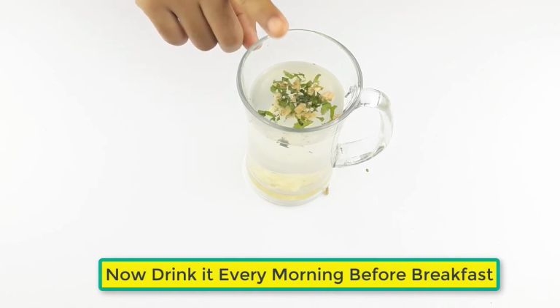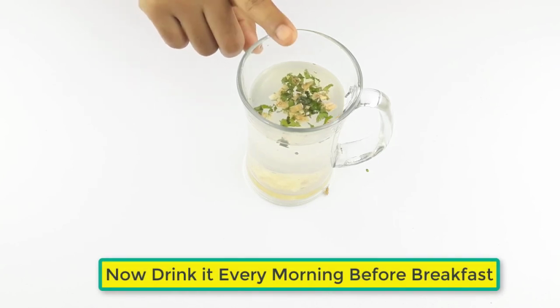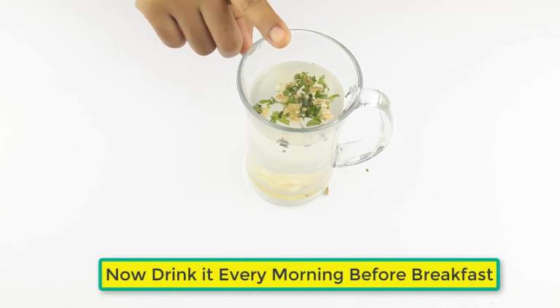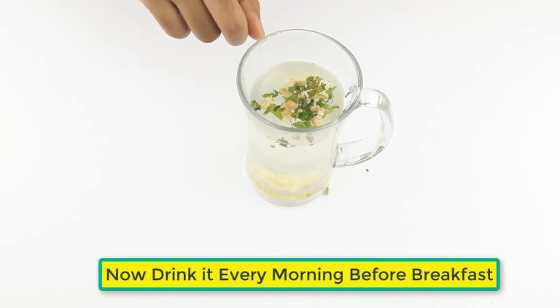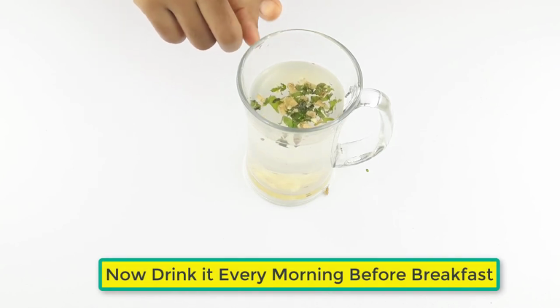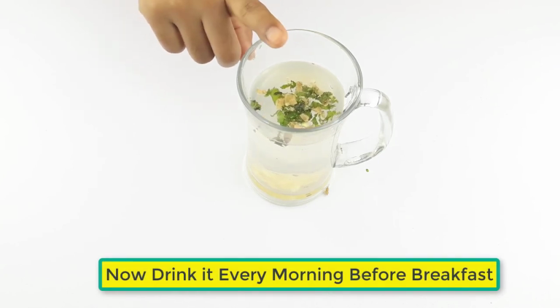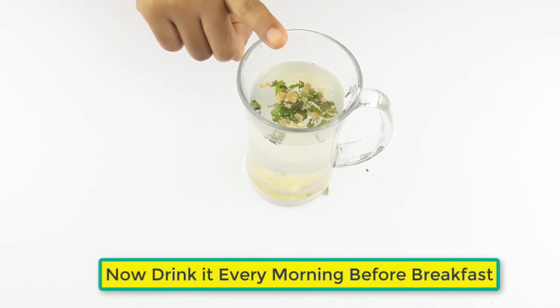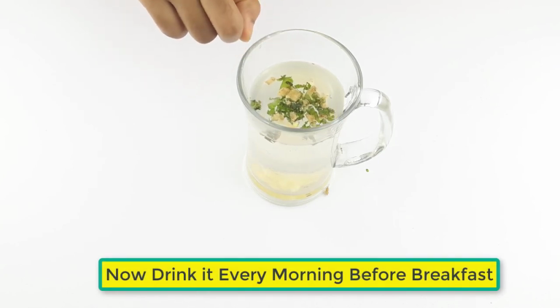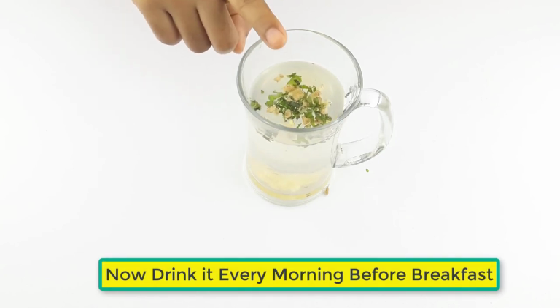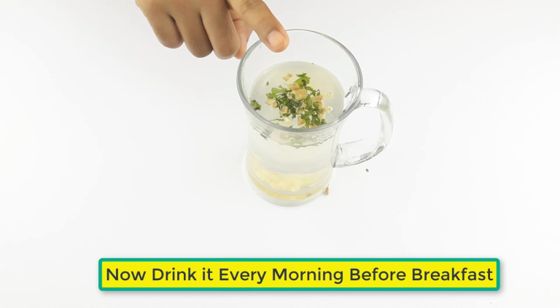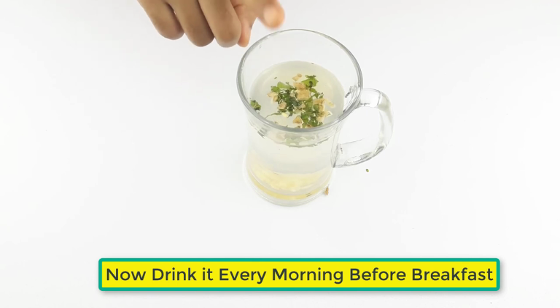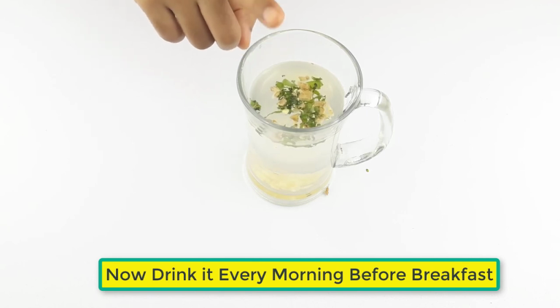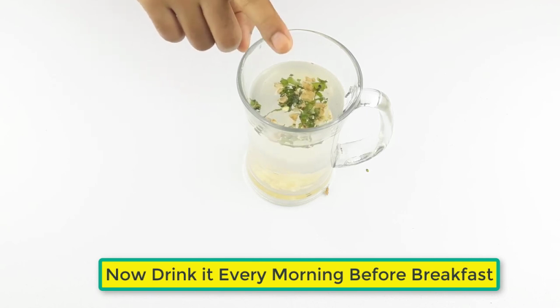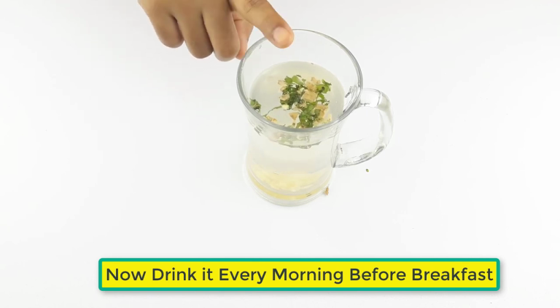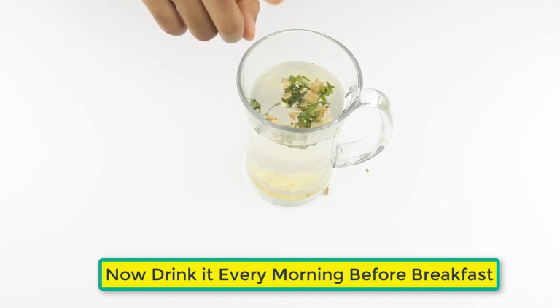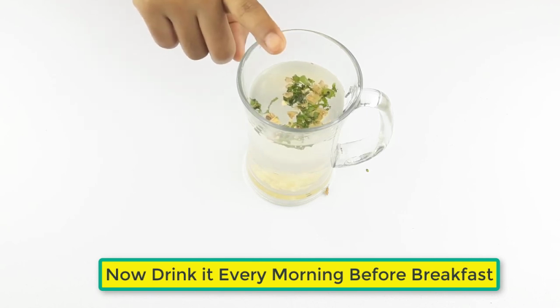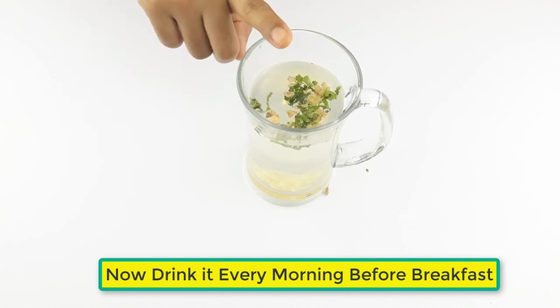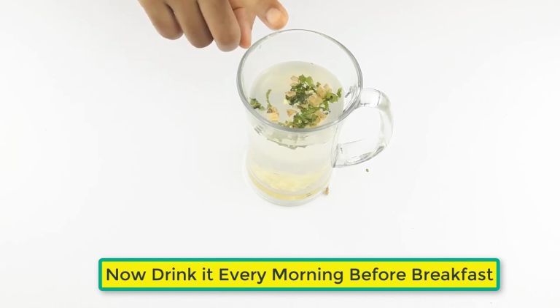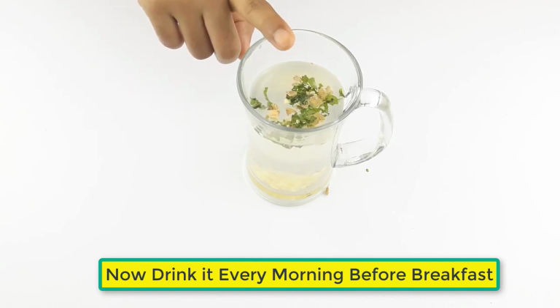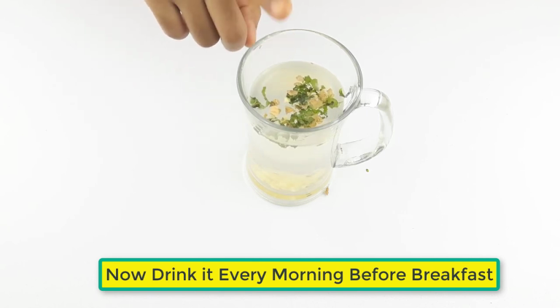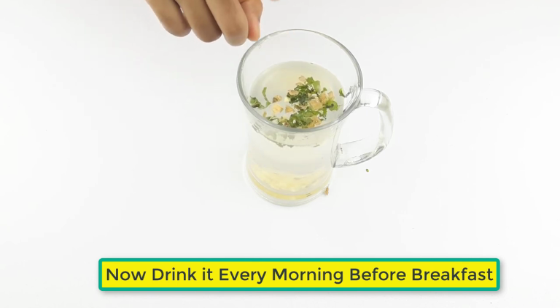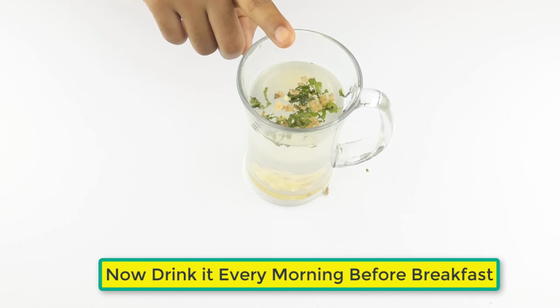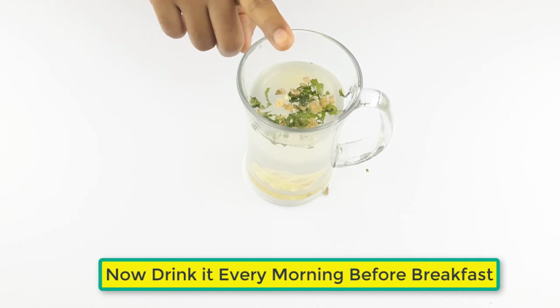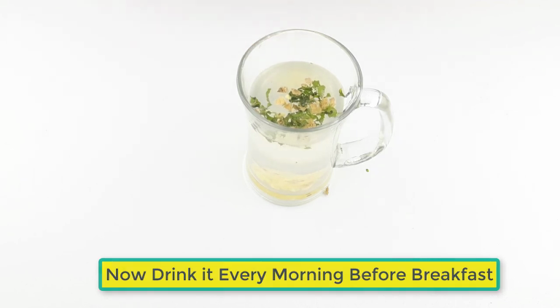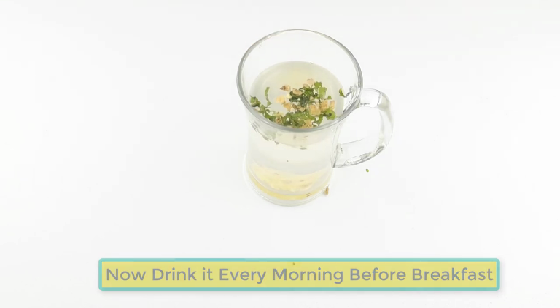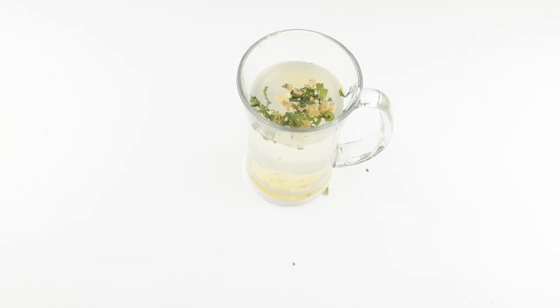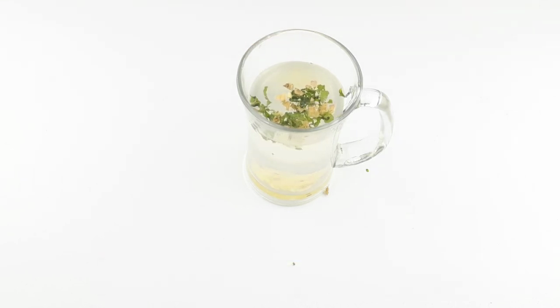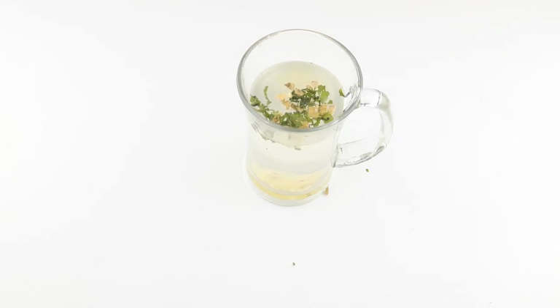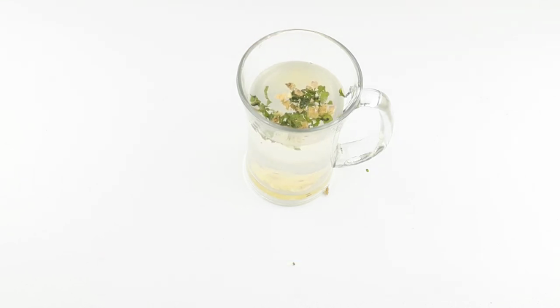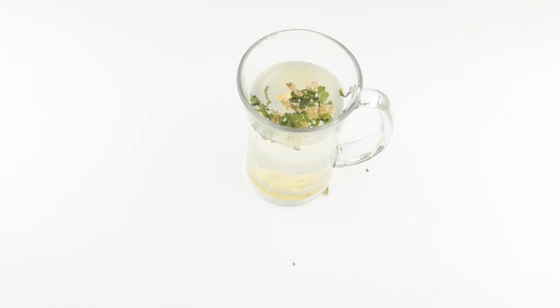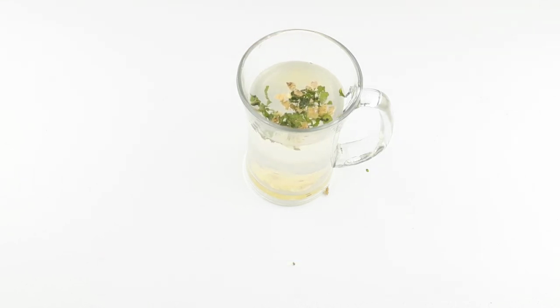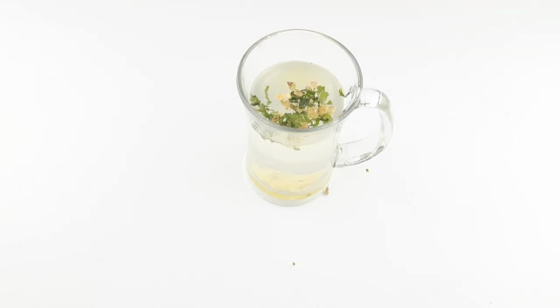This drink can boost your metabolism instantly. If you take this drink just after getting up from bed in the early morning, then you will feel fresh and see a change in 3 weeks.